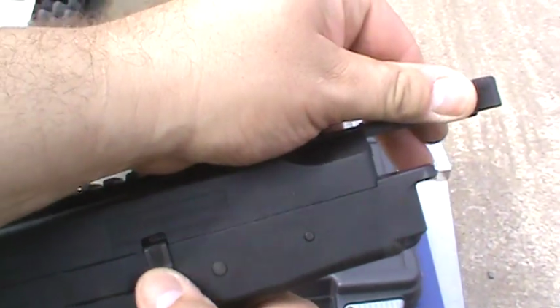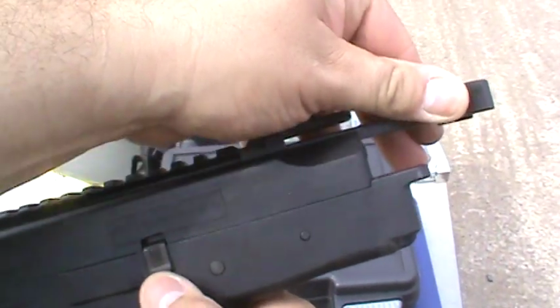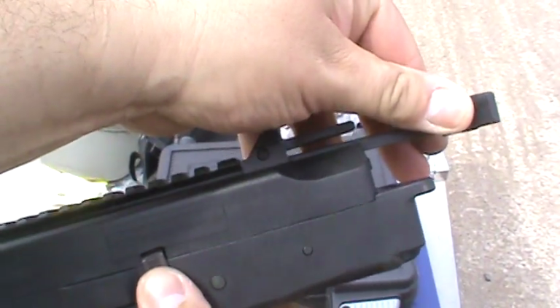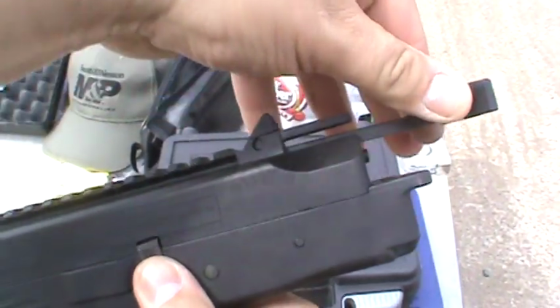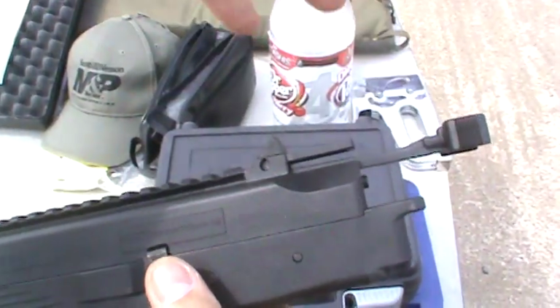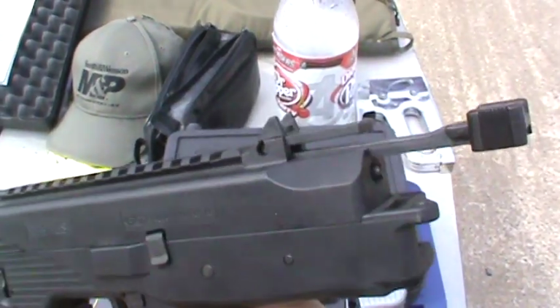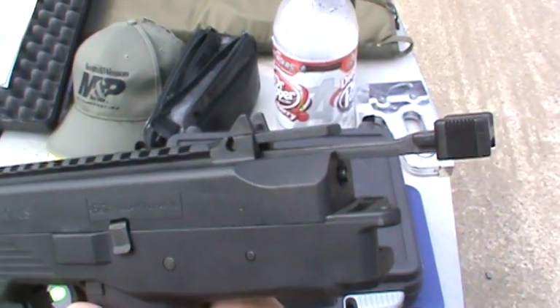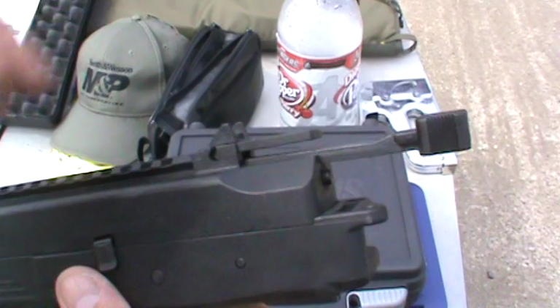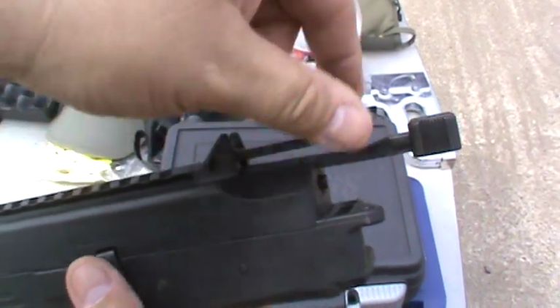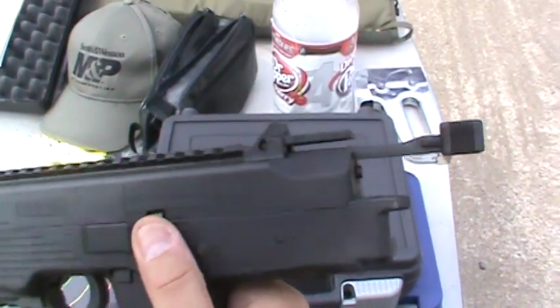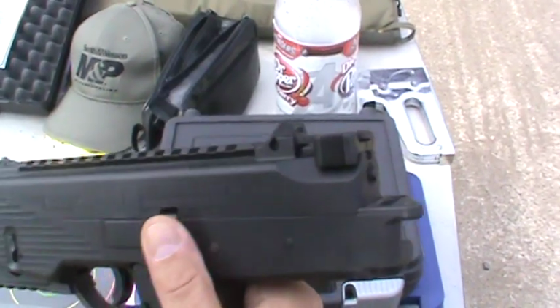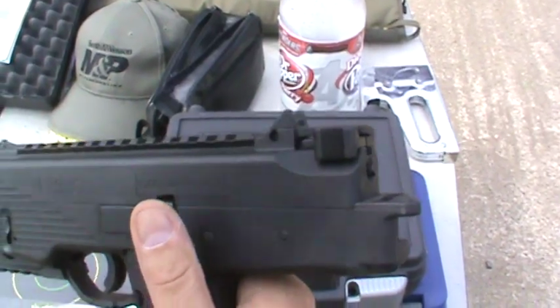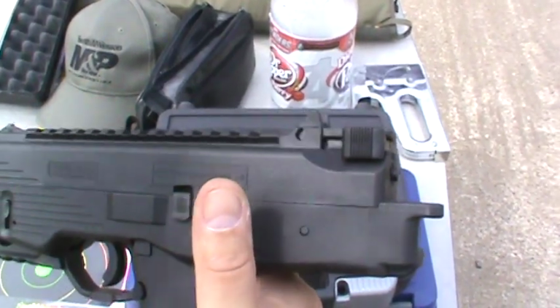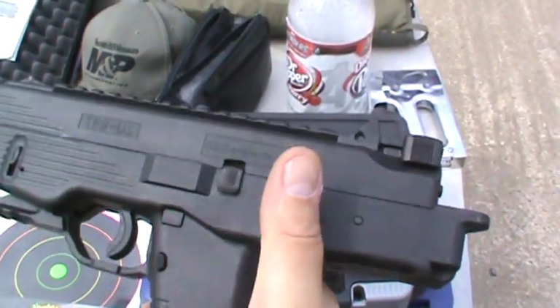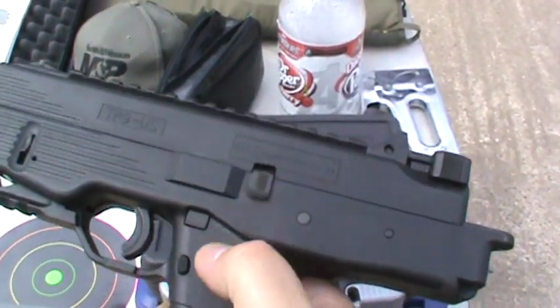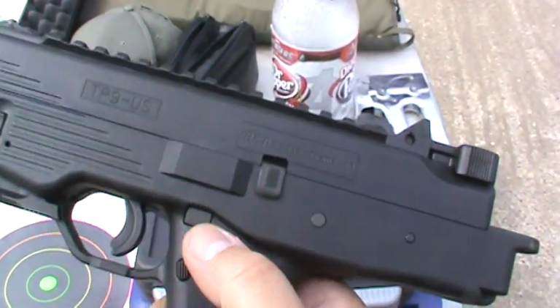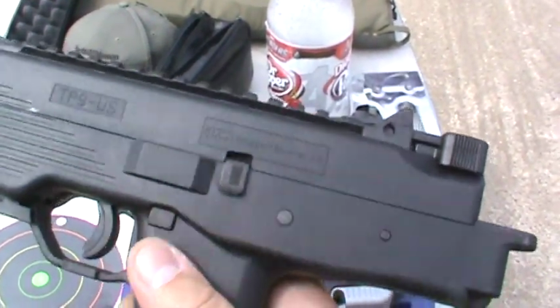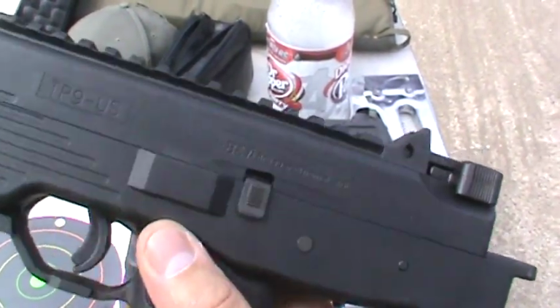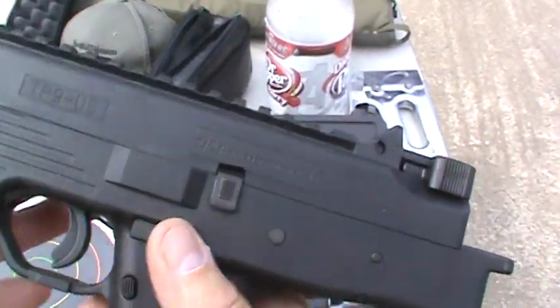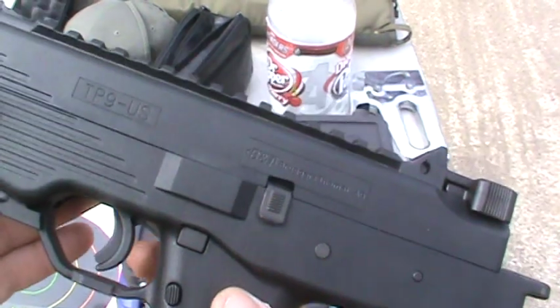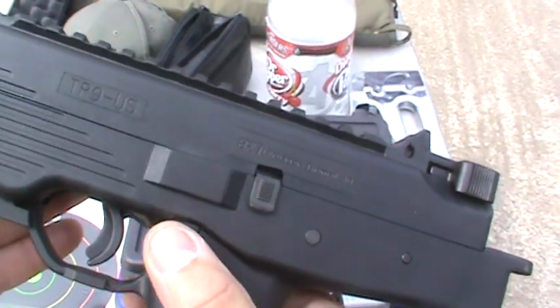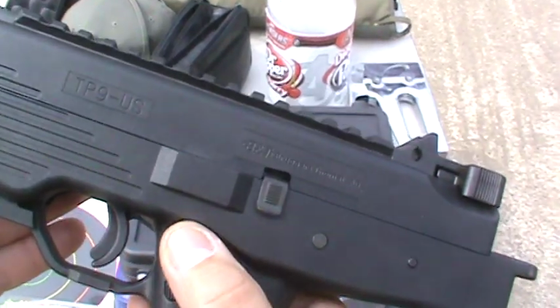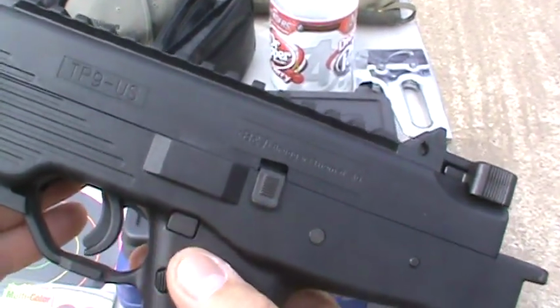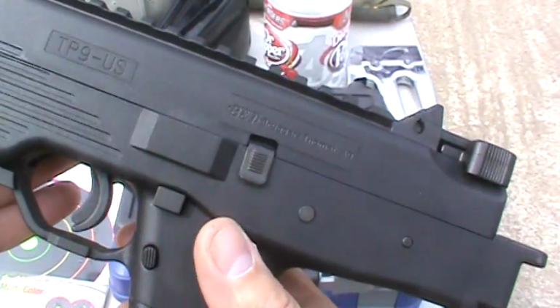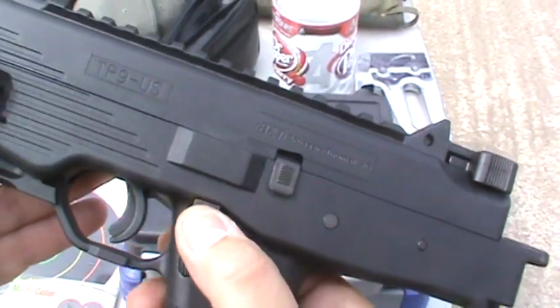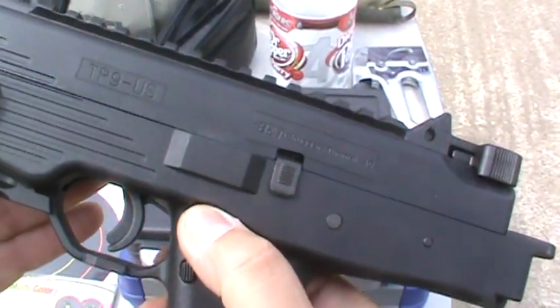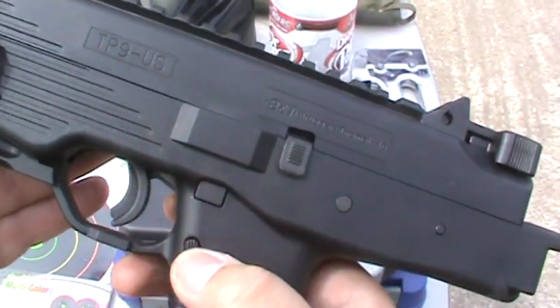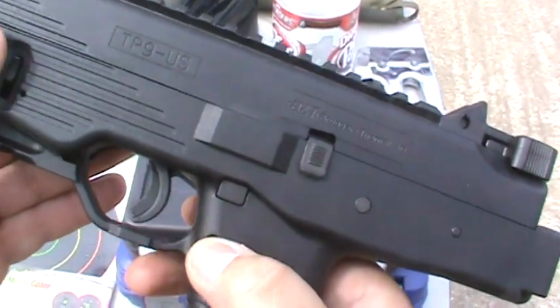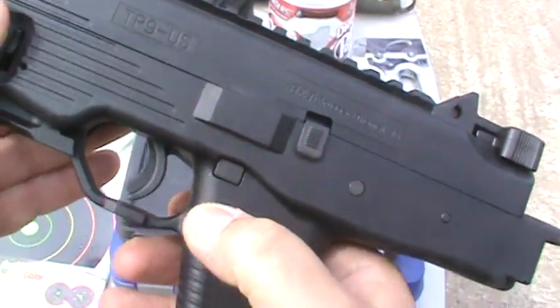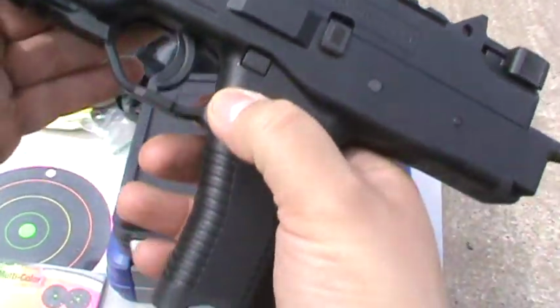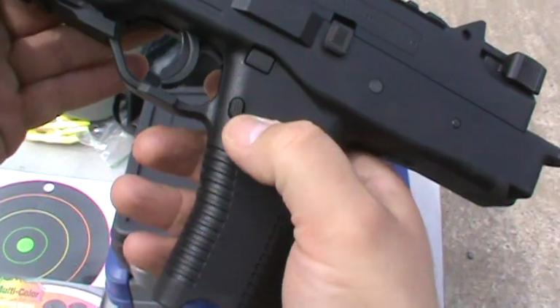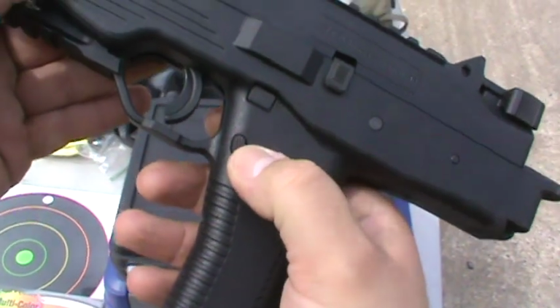You can lock the action back — pull it back and then push it up and it locks it in place, then you release it. This is the safety right here — that square one. And this round button is the magazine release.